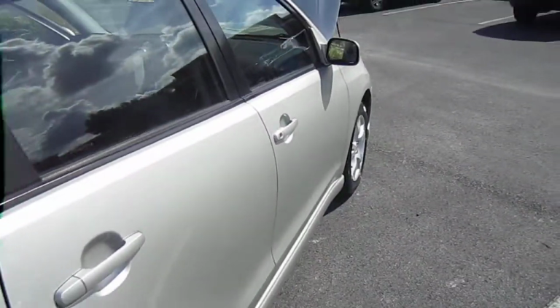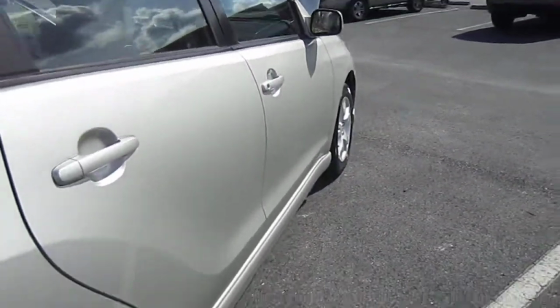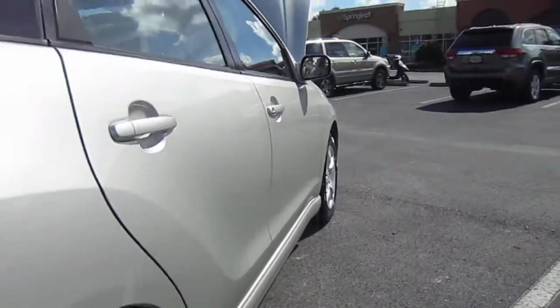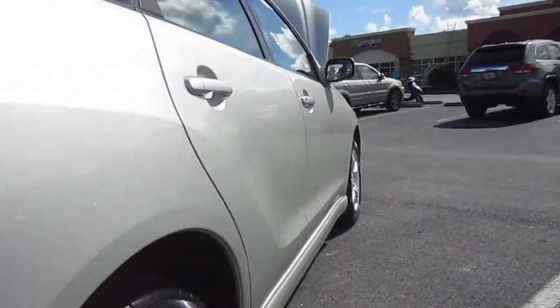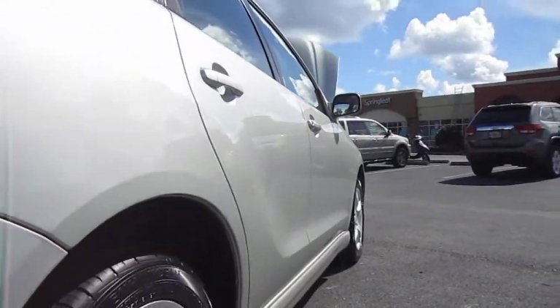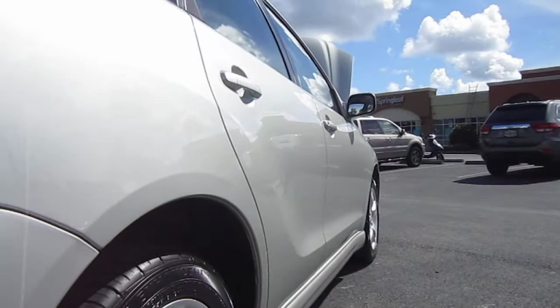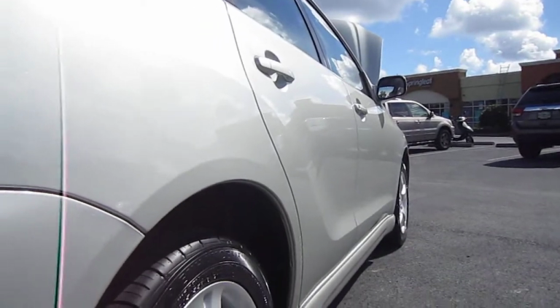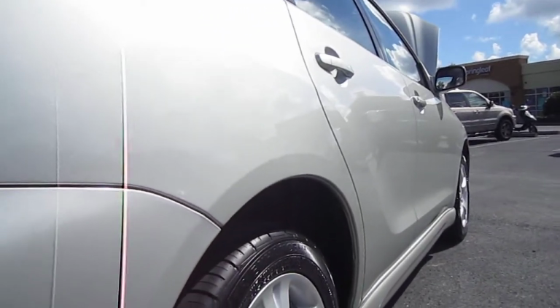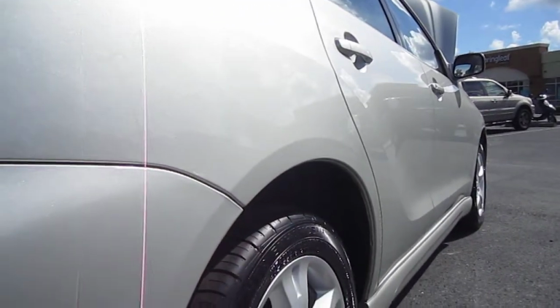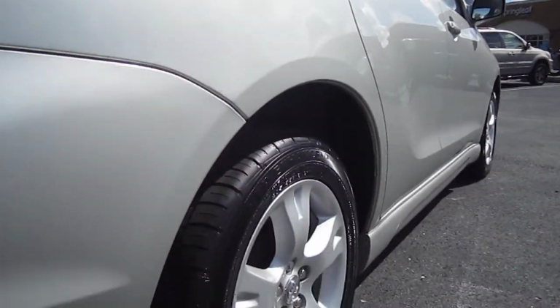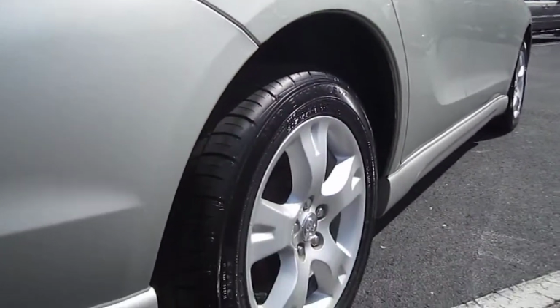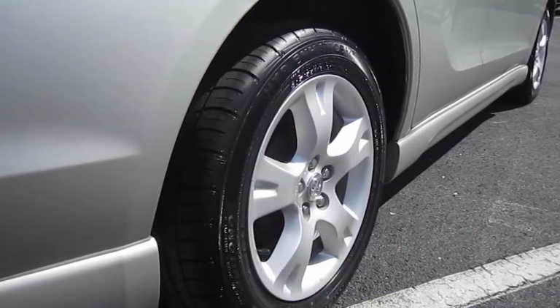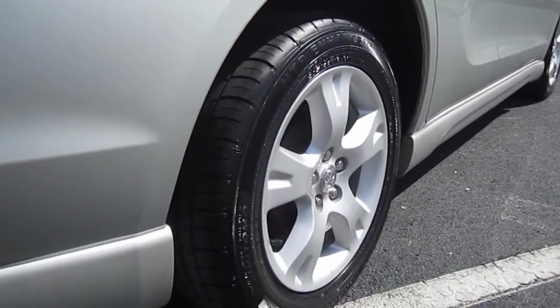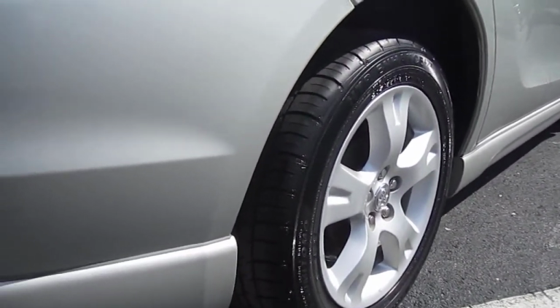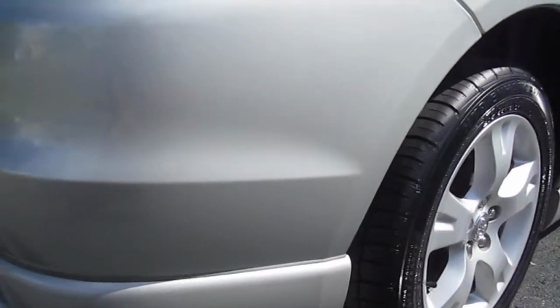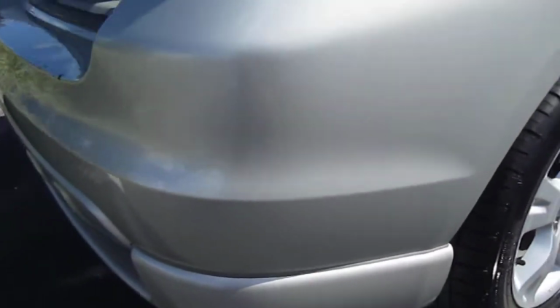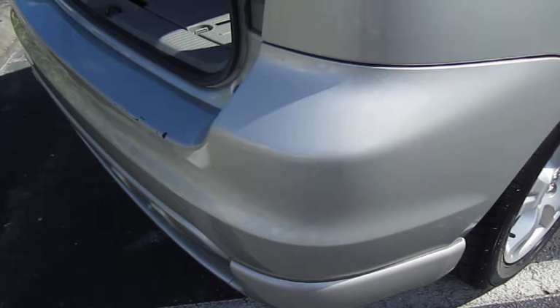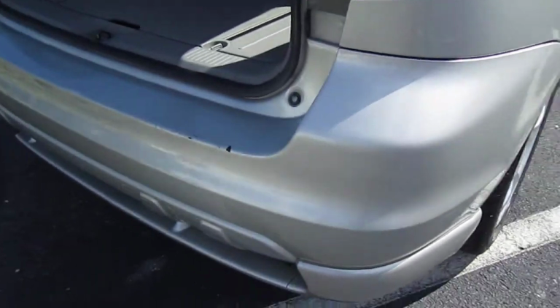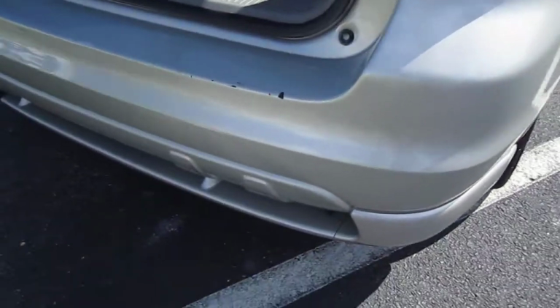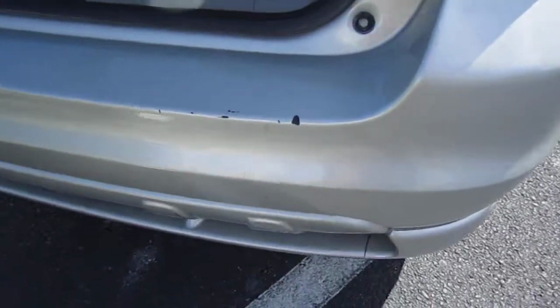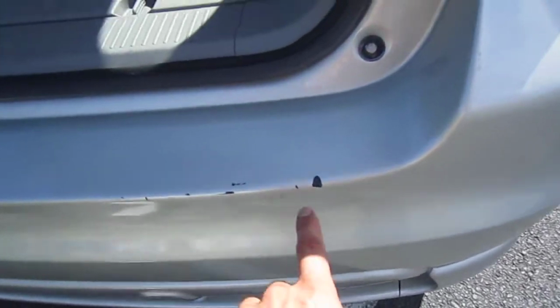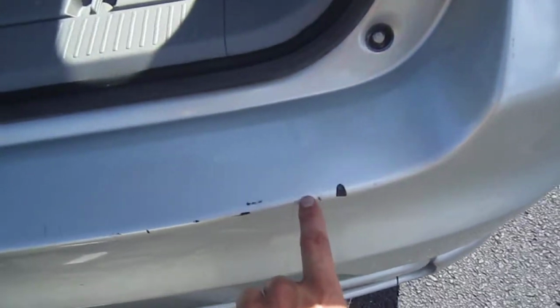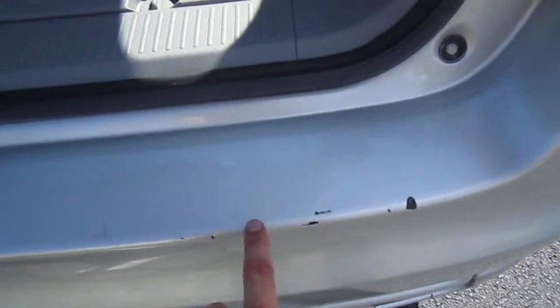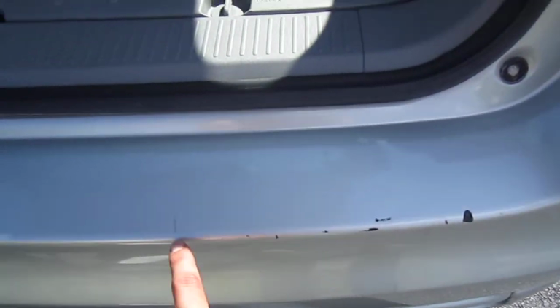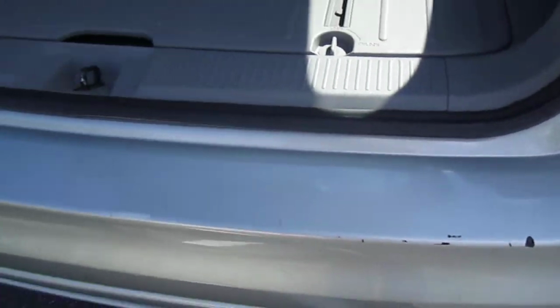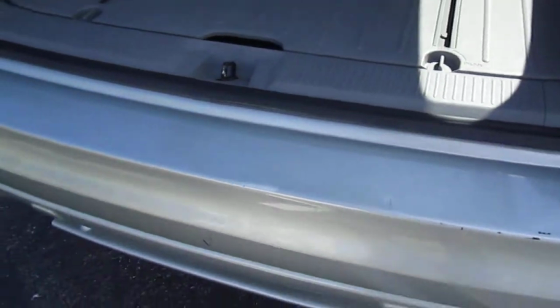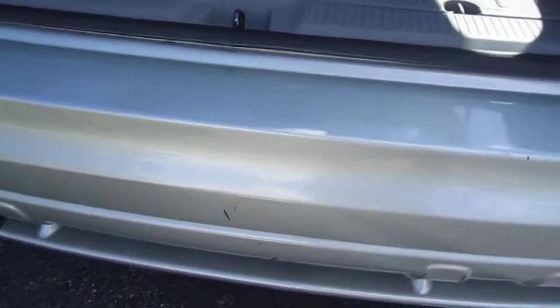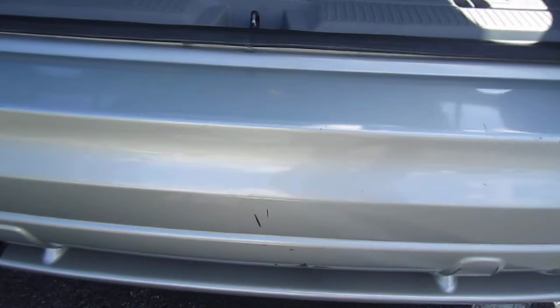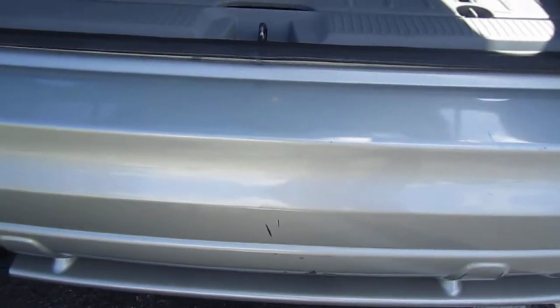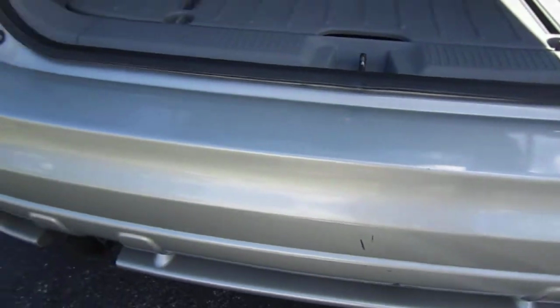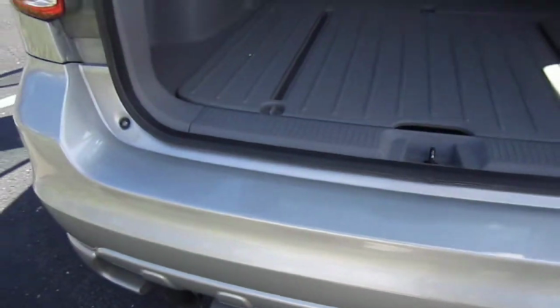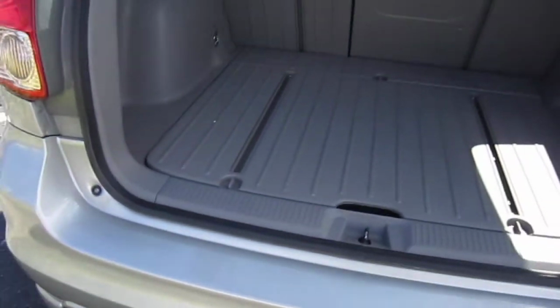Looking down the side of the vehicle, it looks really nice — no dings or dents, perfect condition there. It has drum brakes in the back, so no disc brakes. There are a few little chips on the paint right here, just from loading and unloading items in the back.